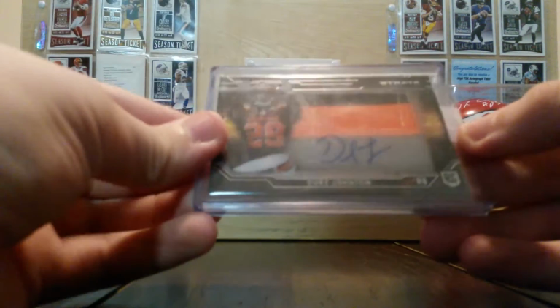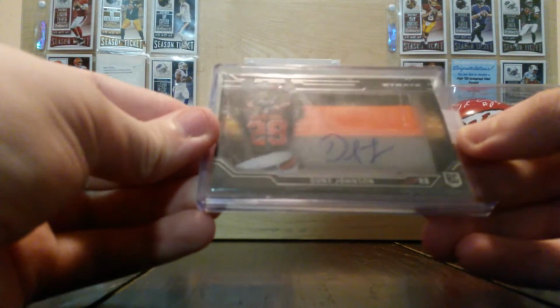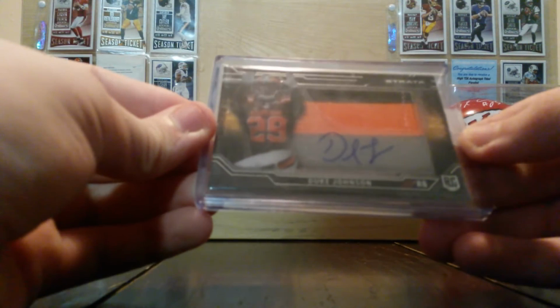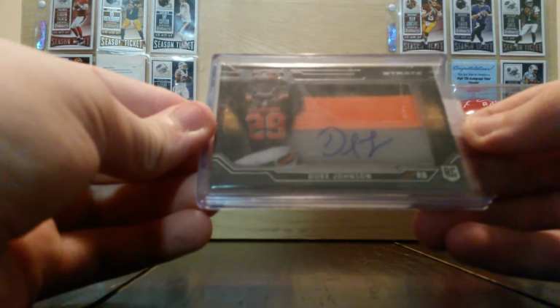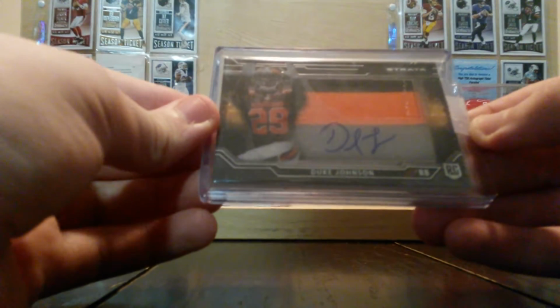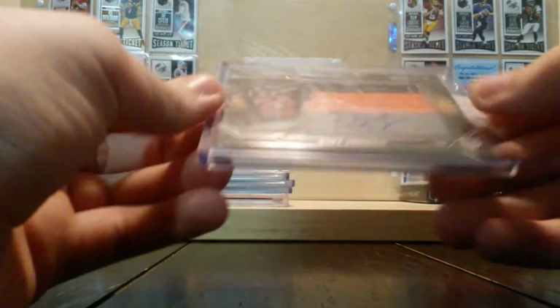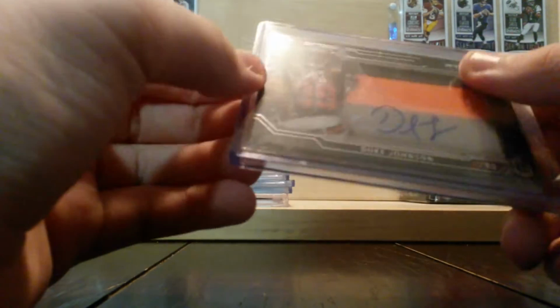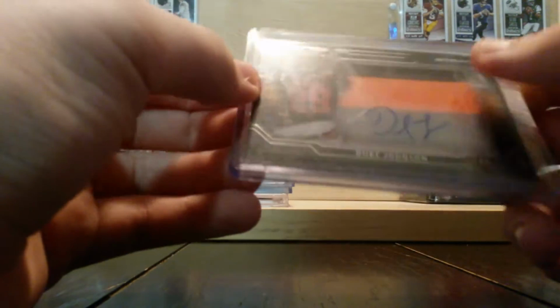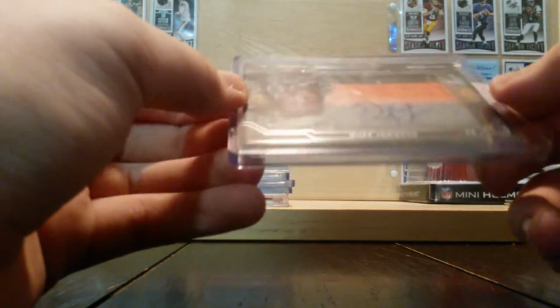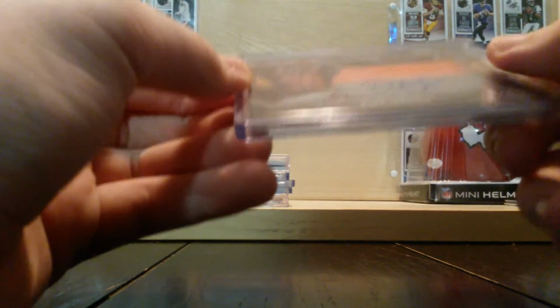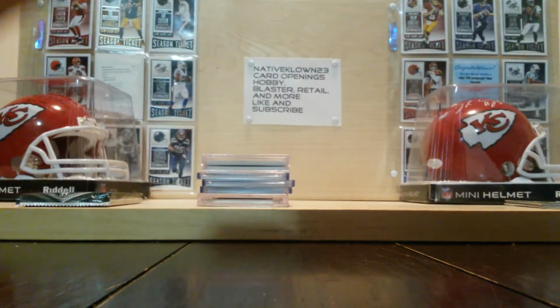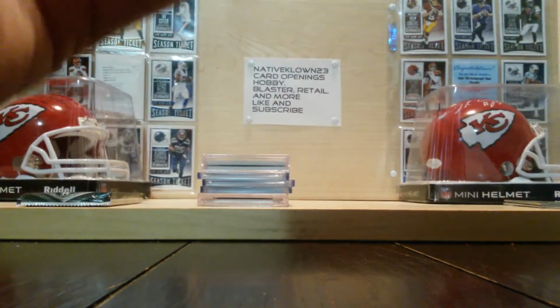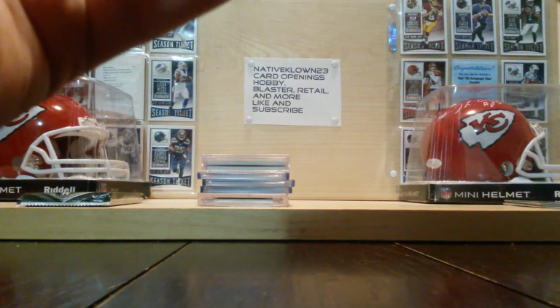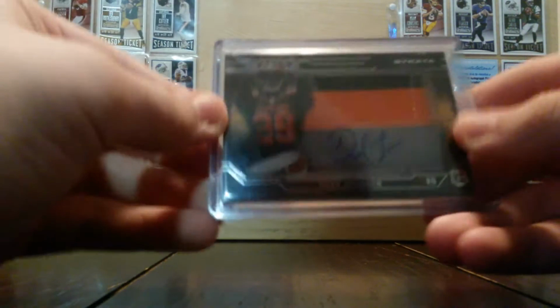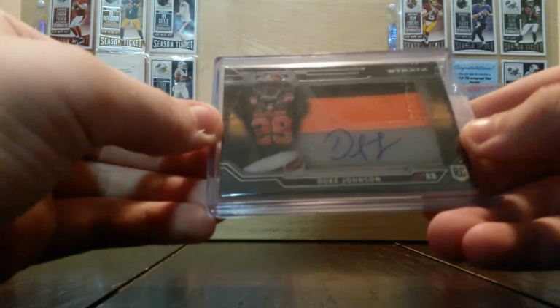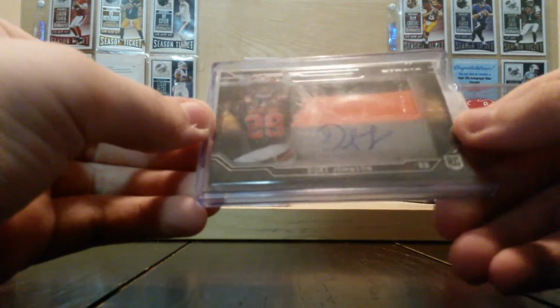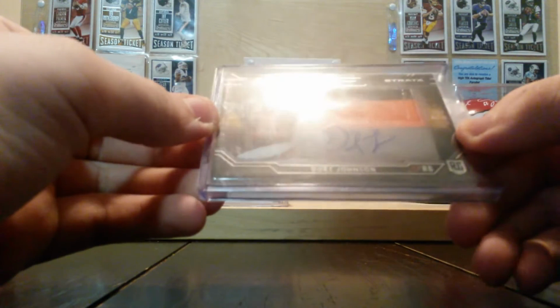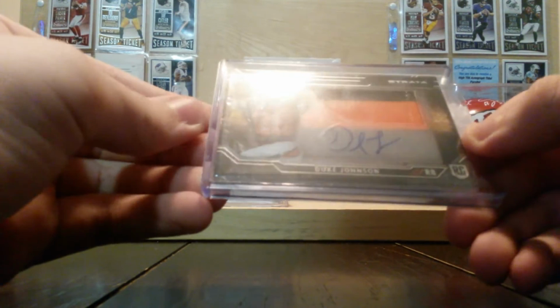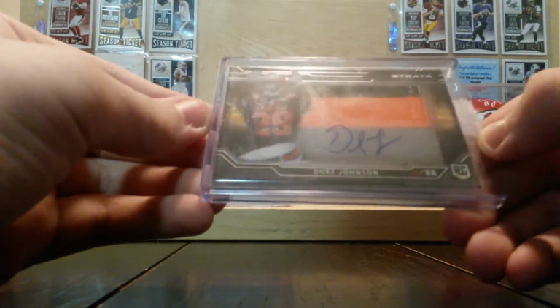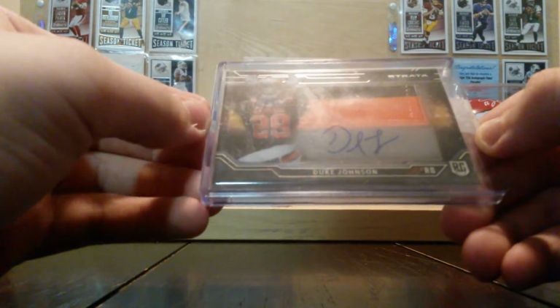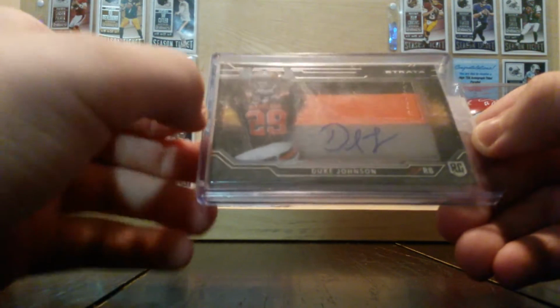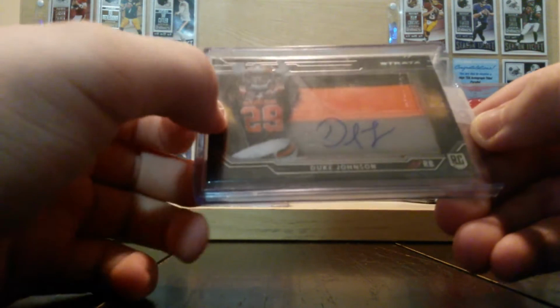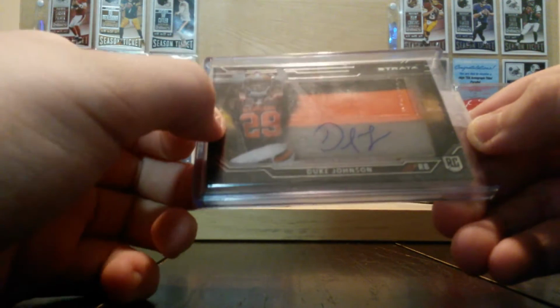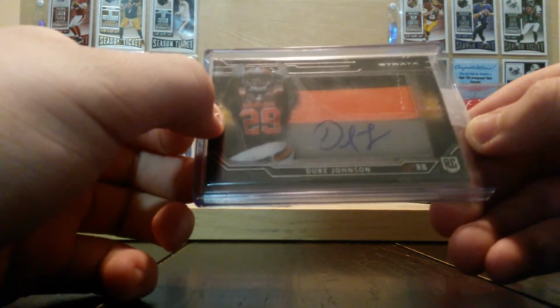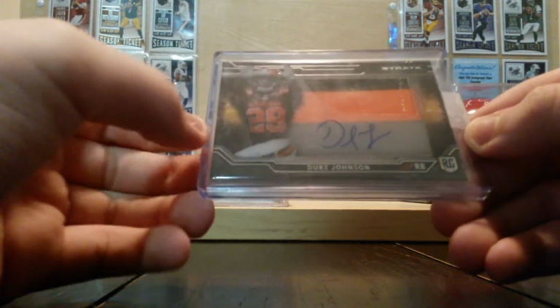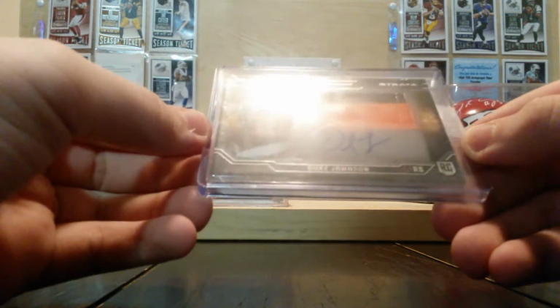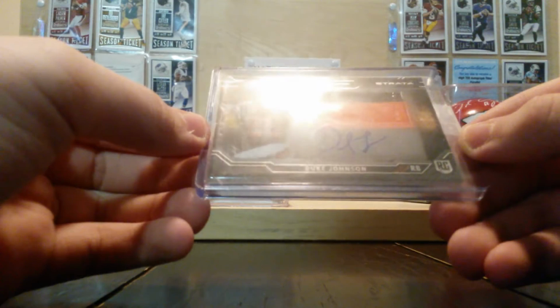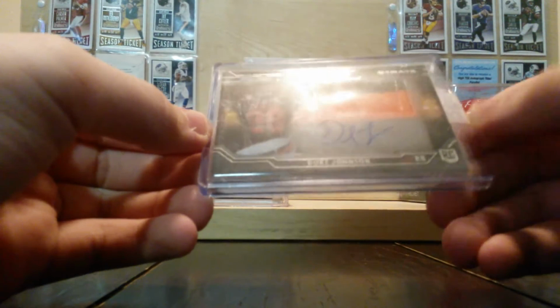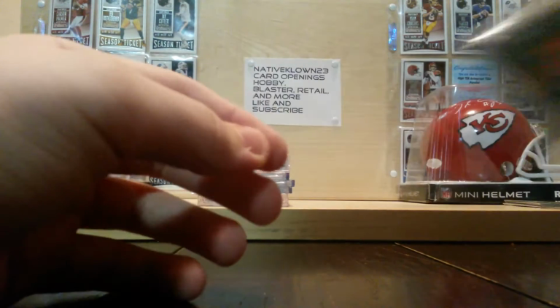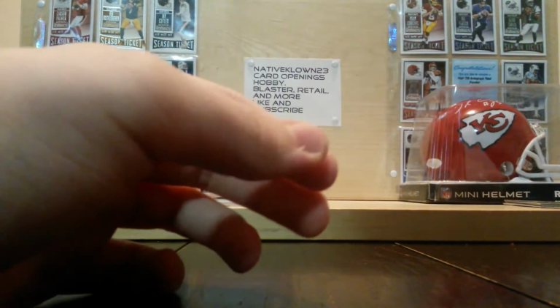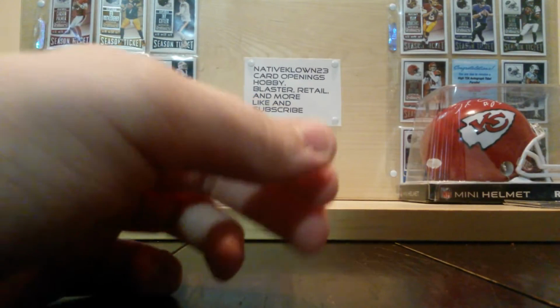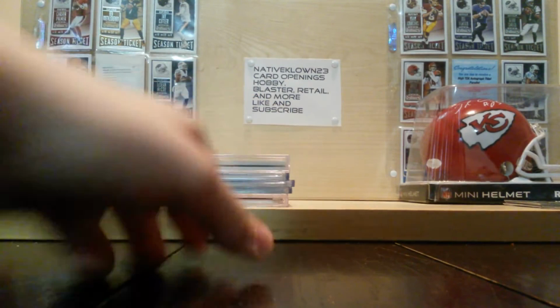Duke Johnson, three color, two color patch I think, out of 2015 Top Strata, one card auto.